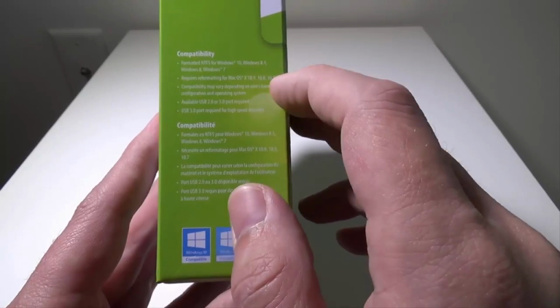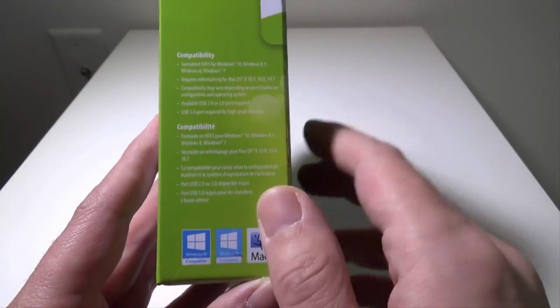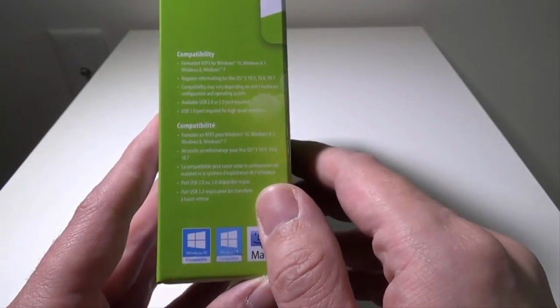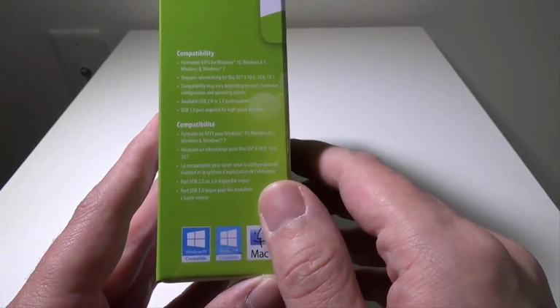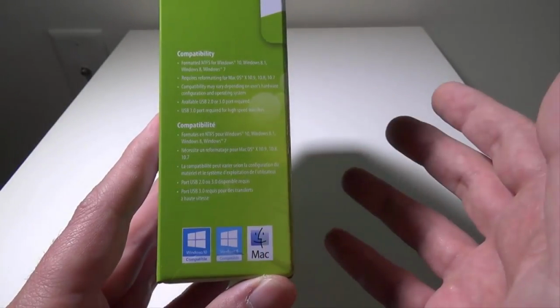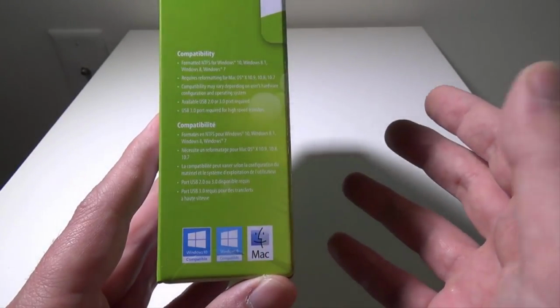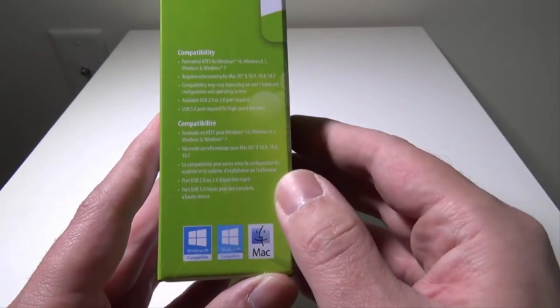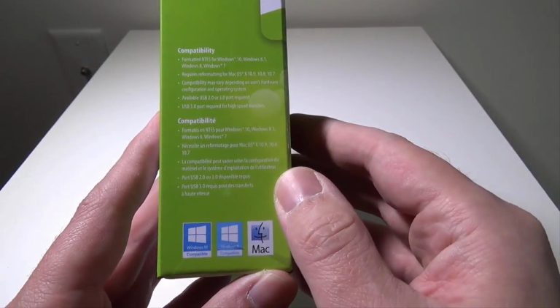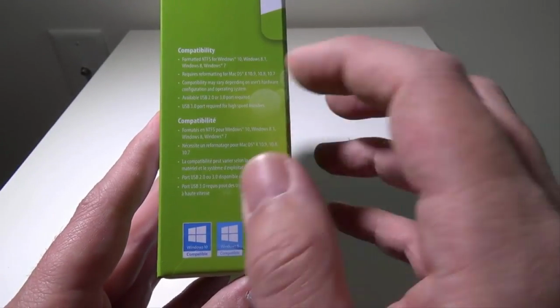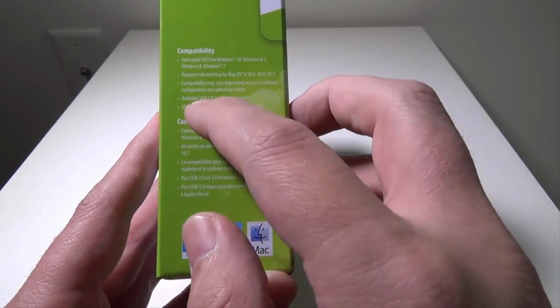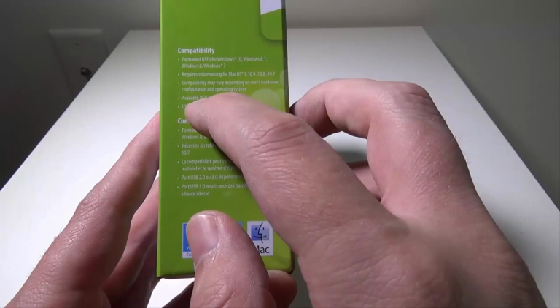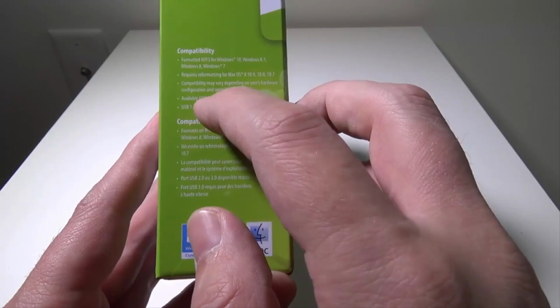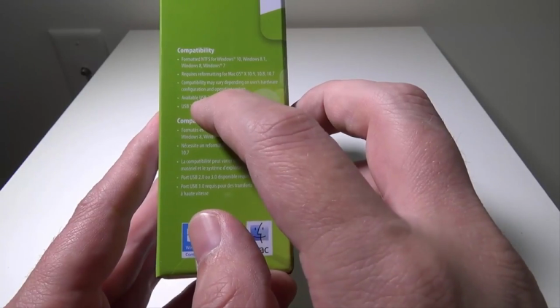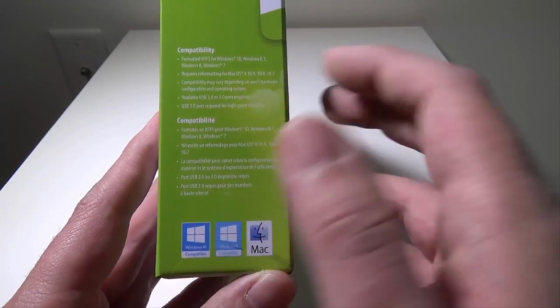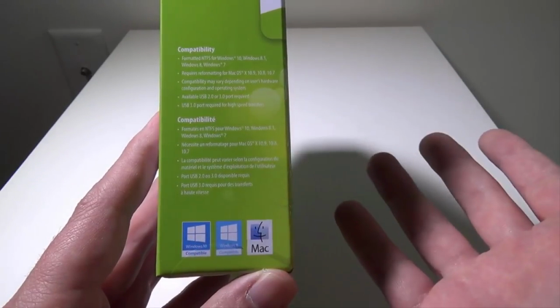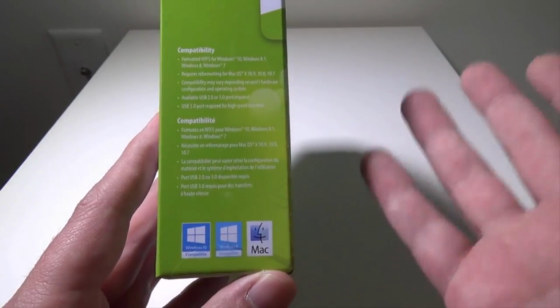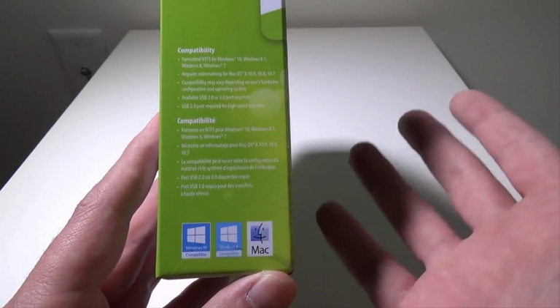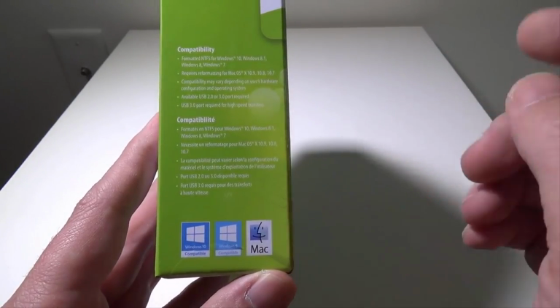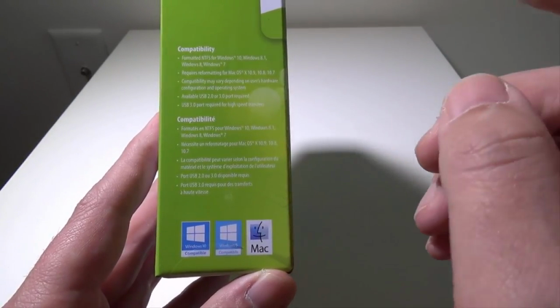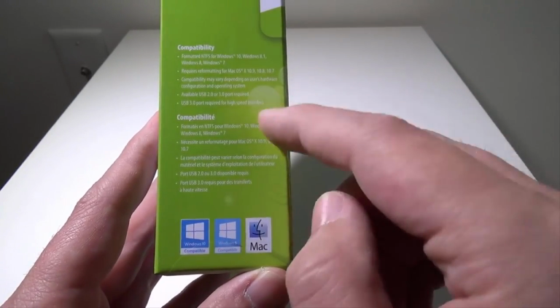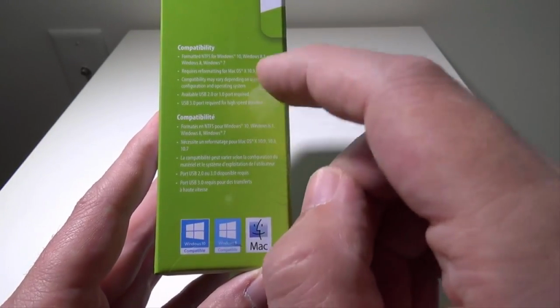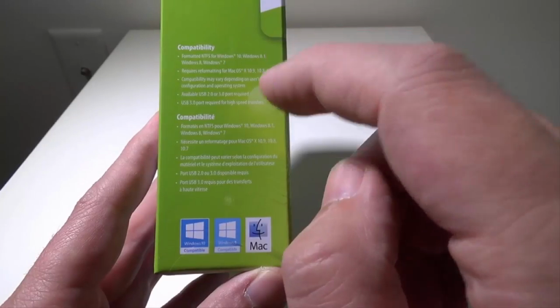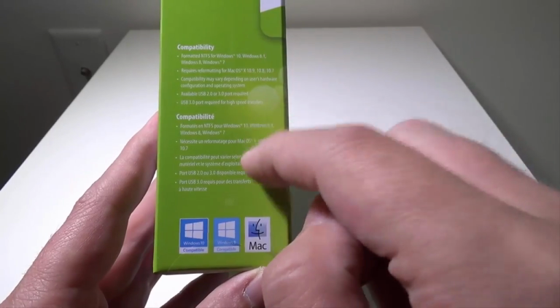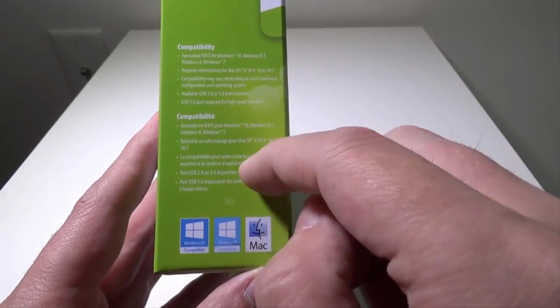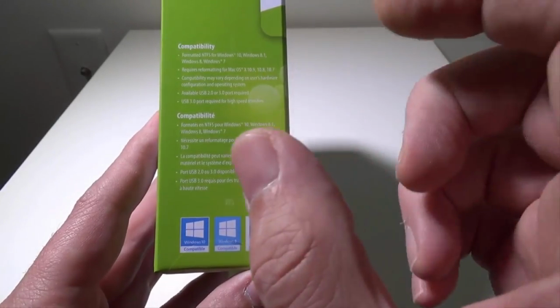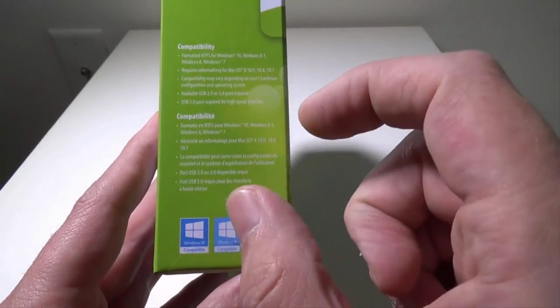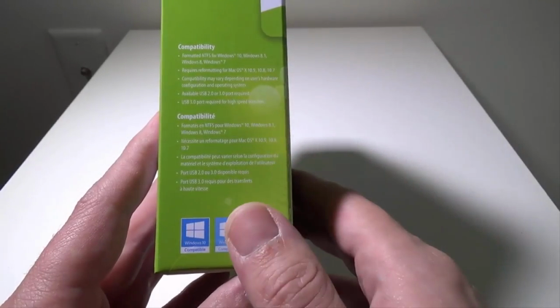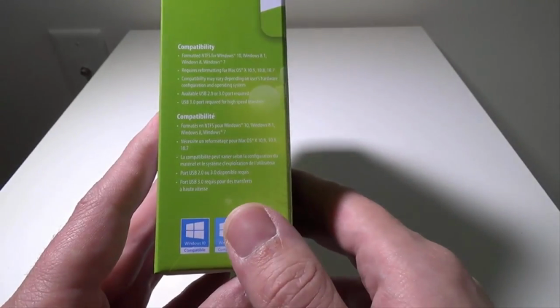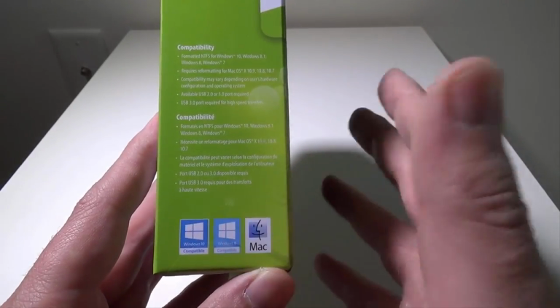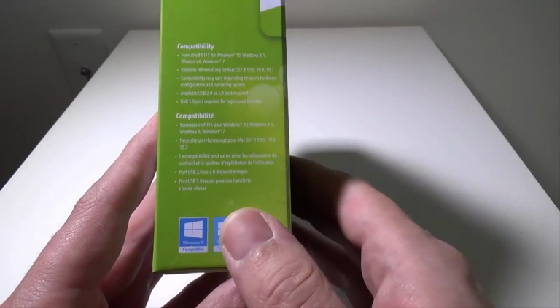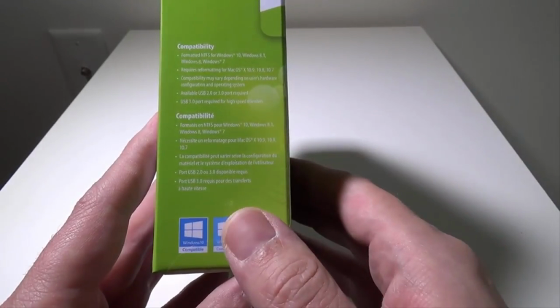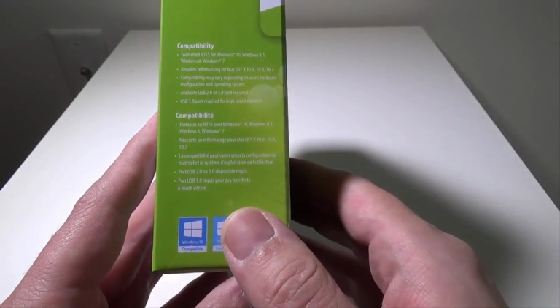So it is compatible with Mac OS, but you'll have to reformat it. A USB 2.0 or 3.0 port is required. The plug-in on the back of this actual drive is a 3.0 connection, which you'll see in a second.